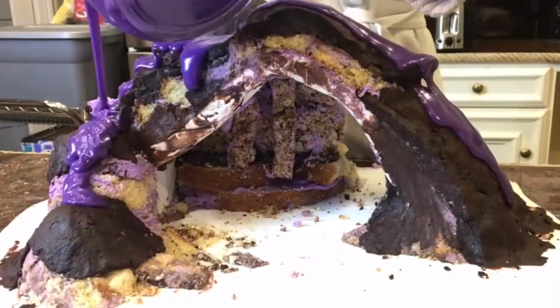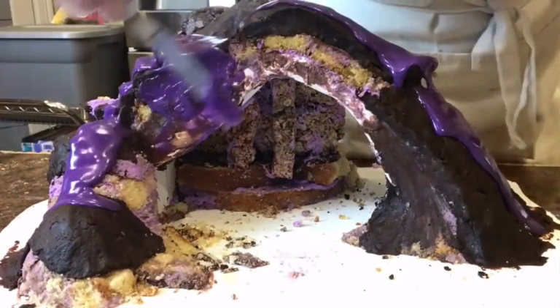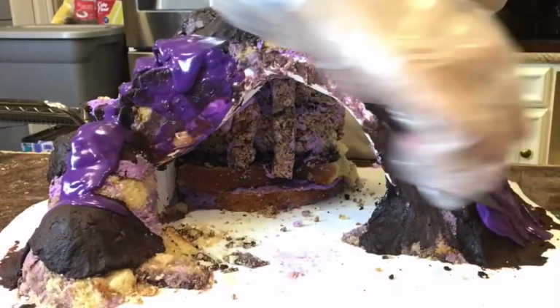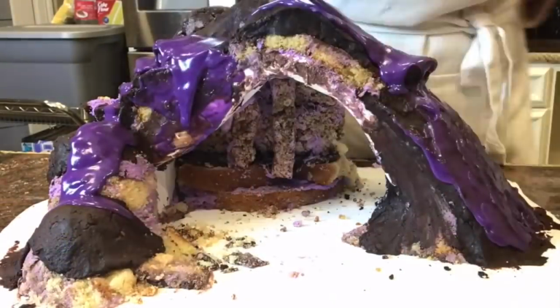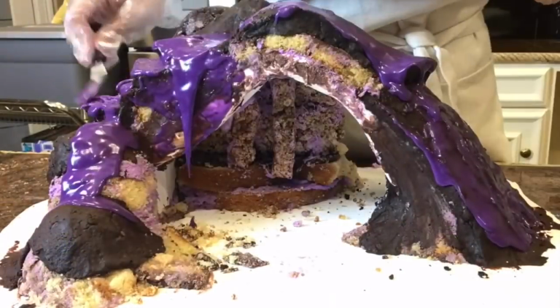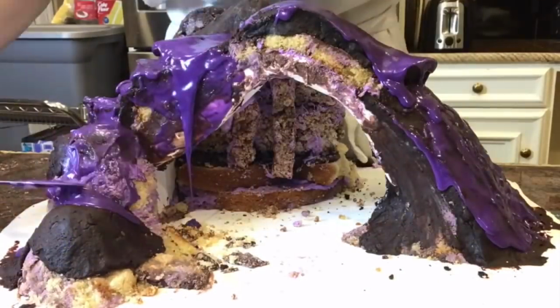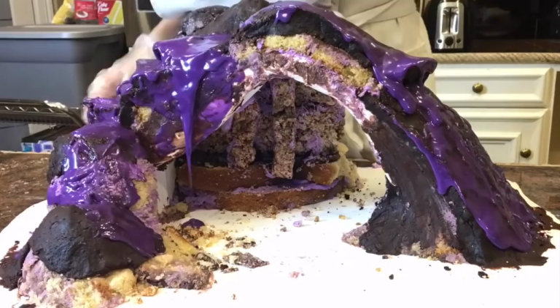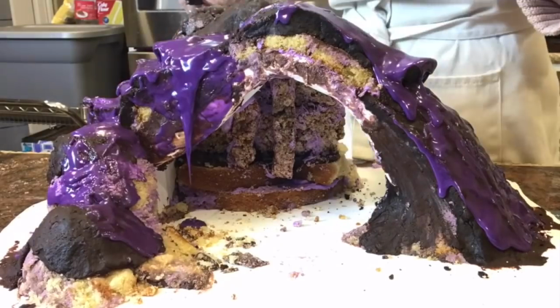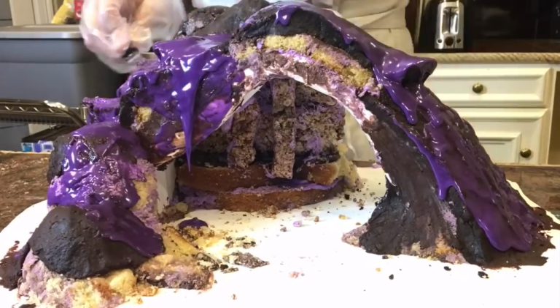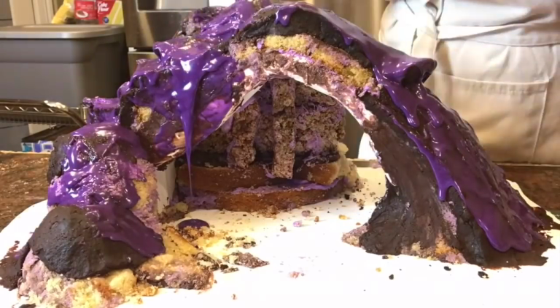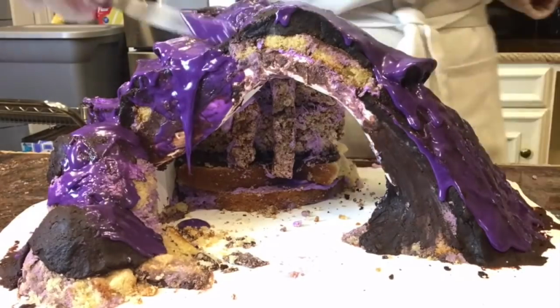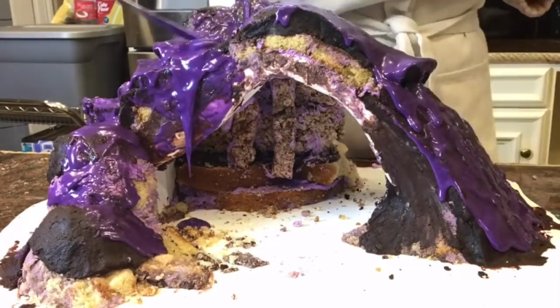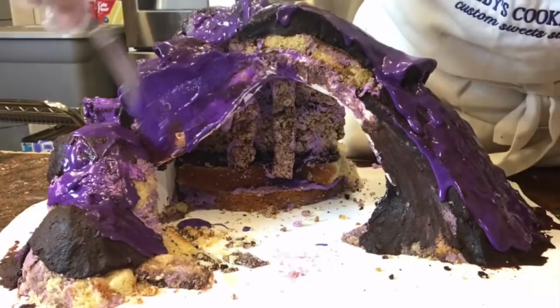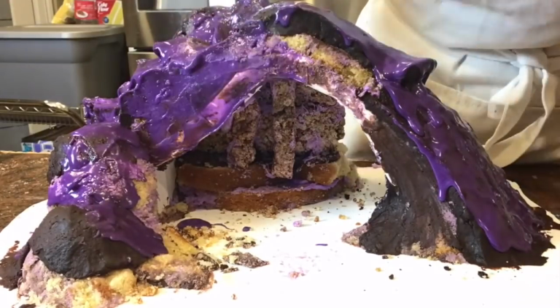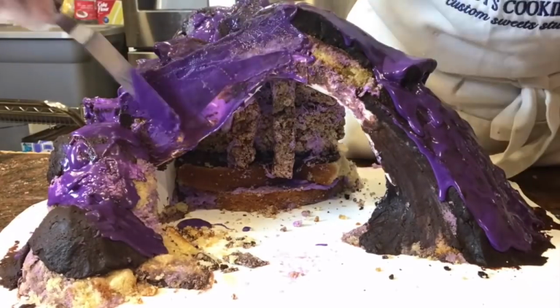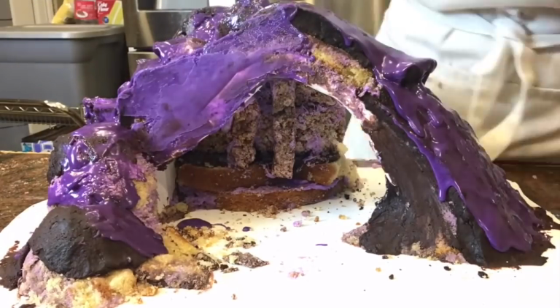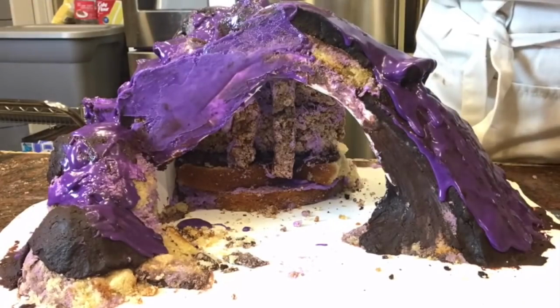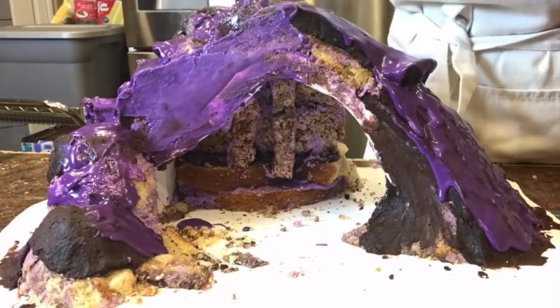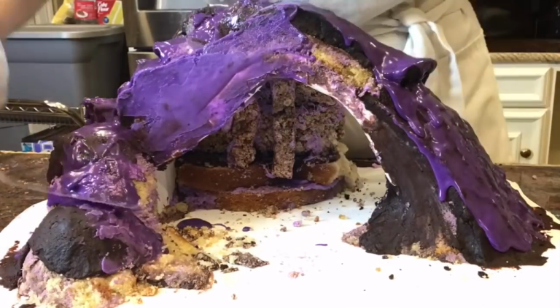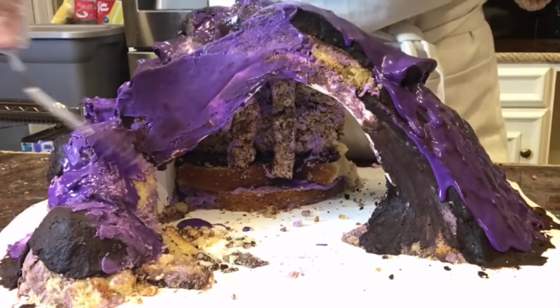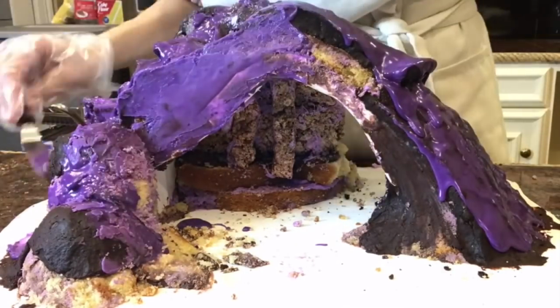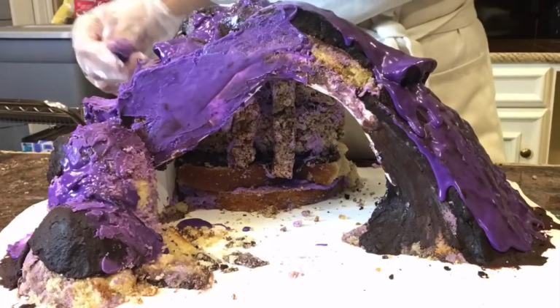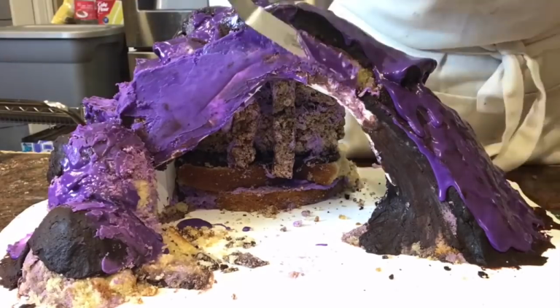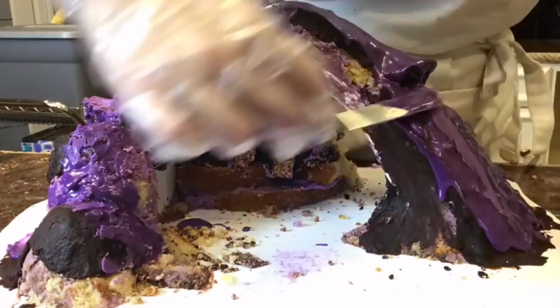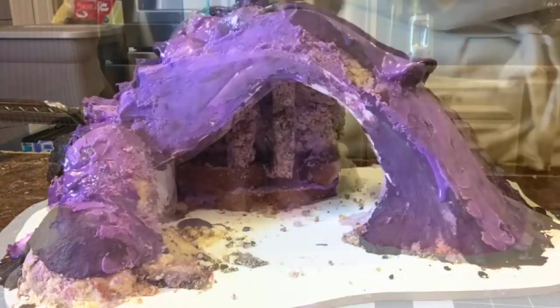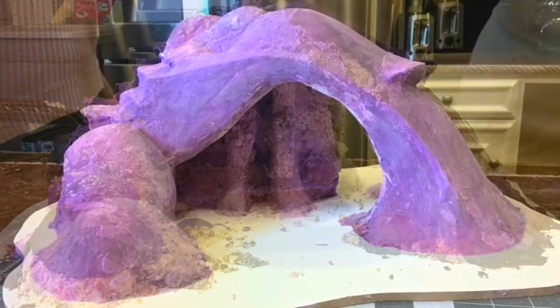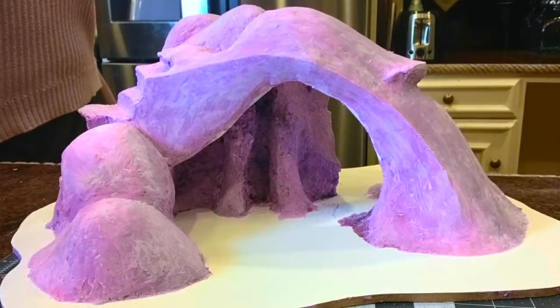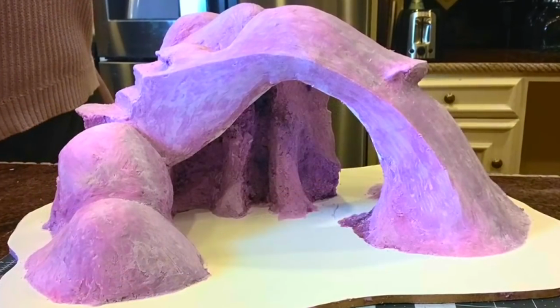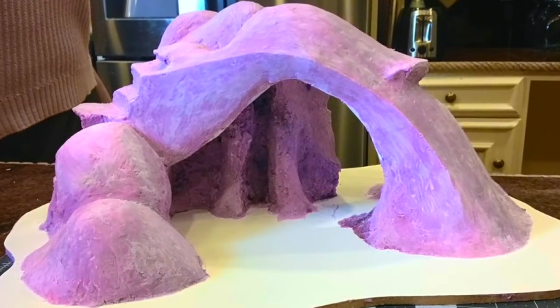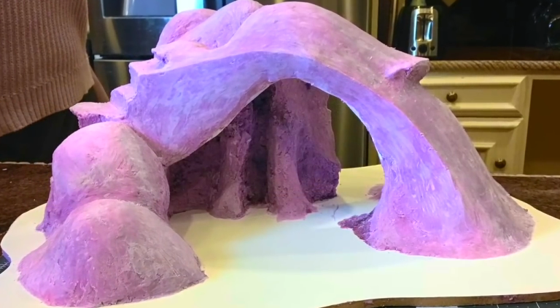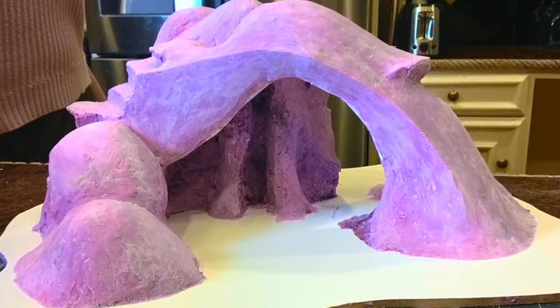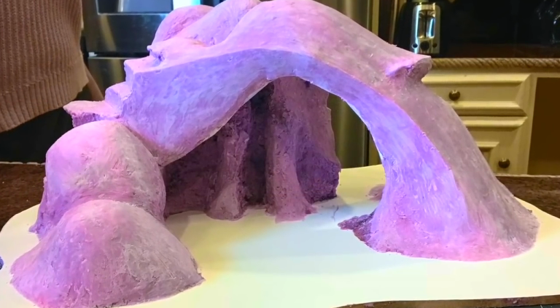I'm going to cover the whole thing in purple white chocolate ganache. I'm just going to smooth, smooth, smooth until it looks nice — it took a little while to get this smooth.